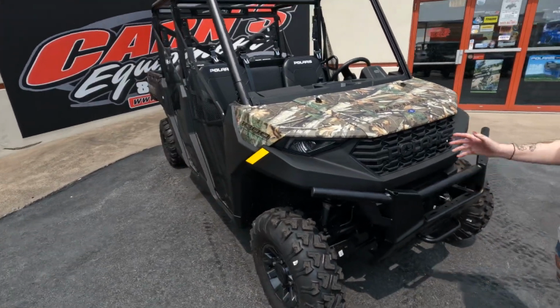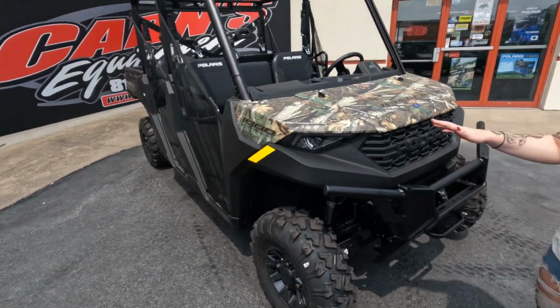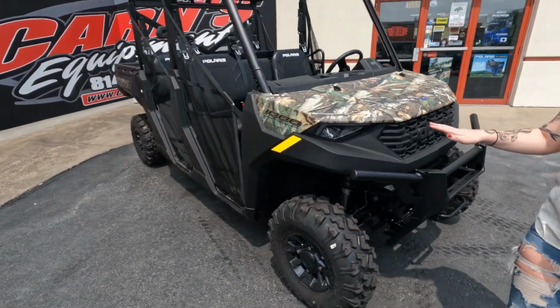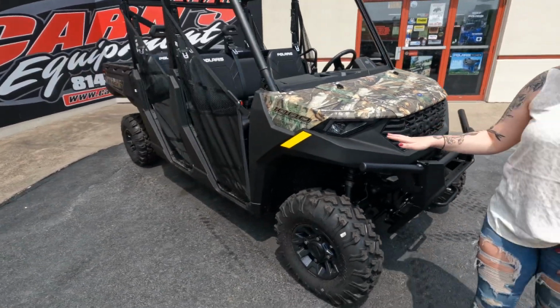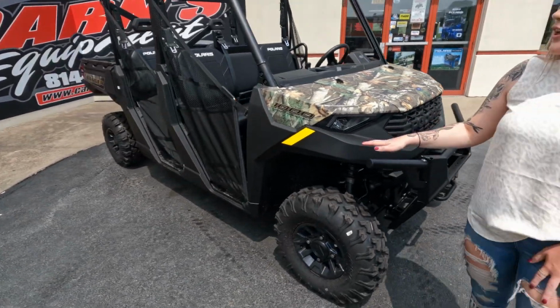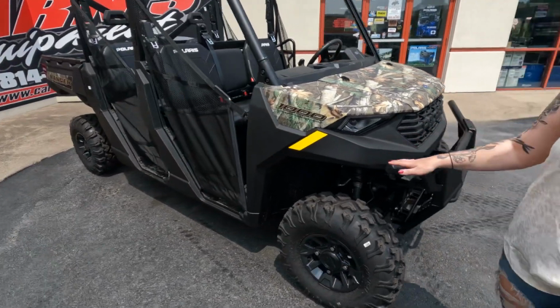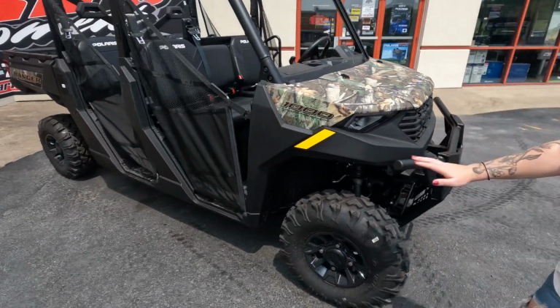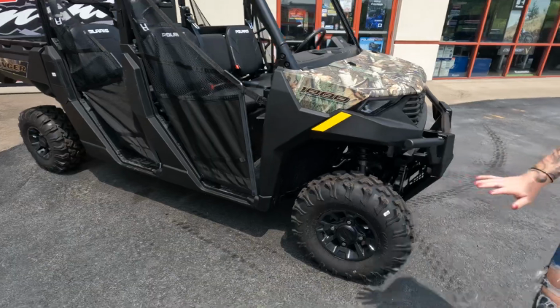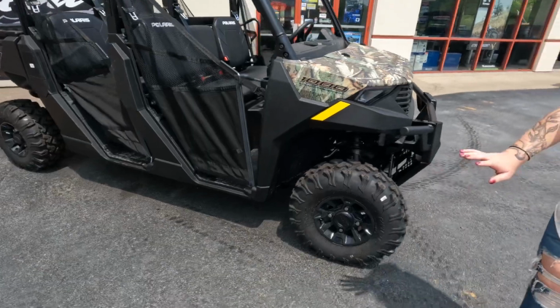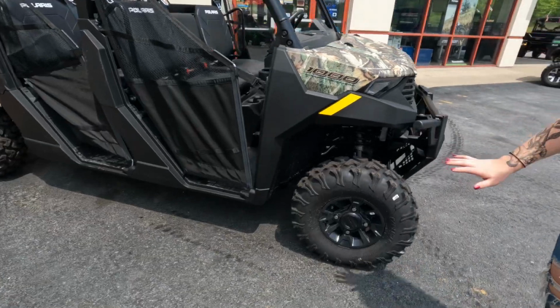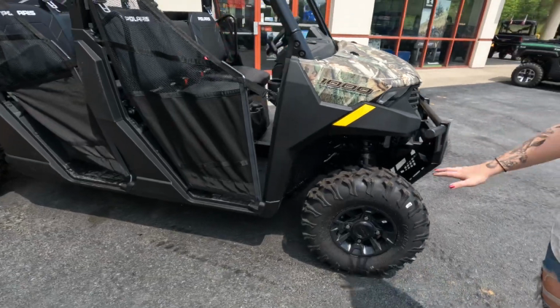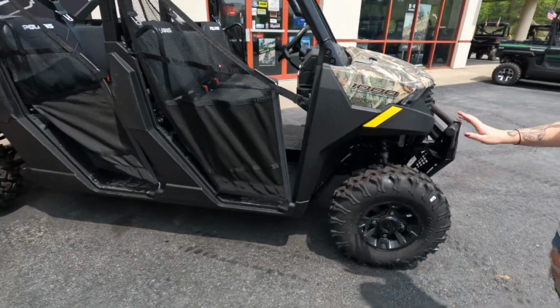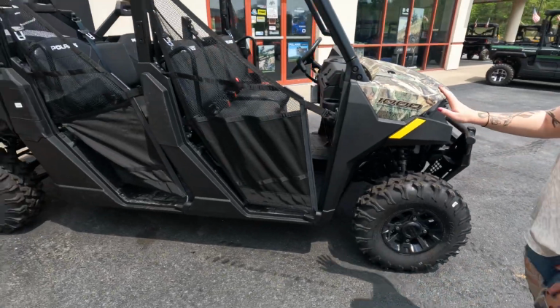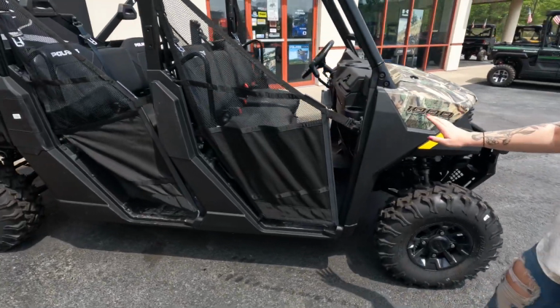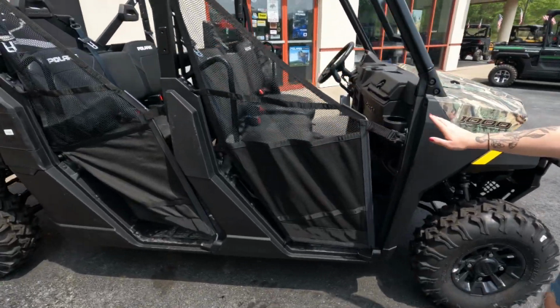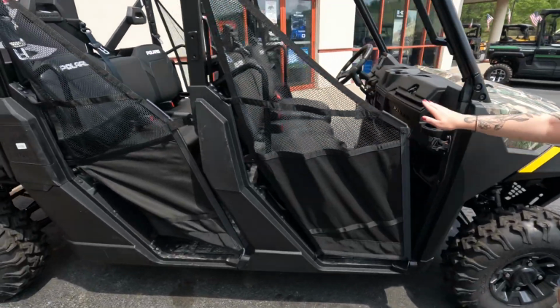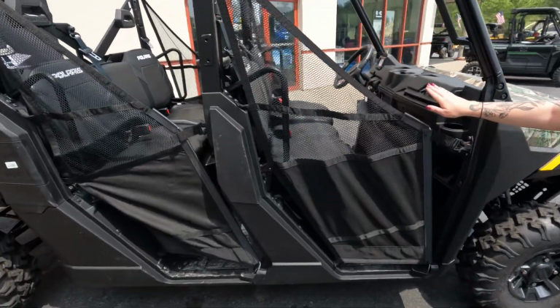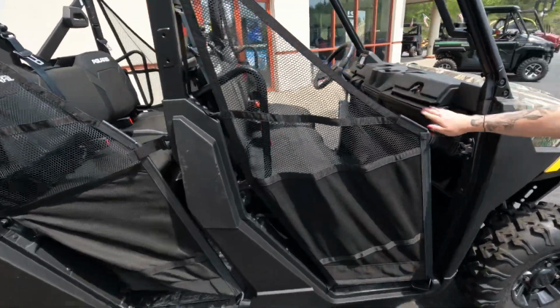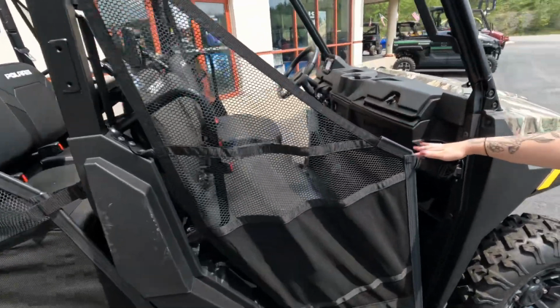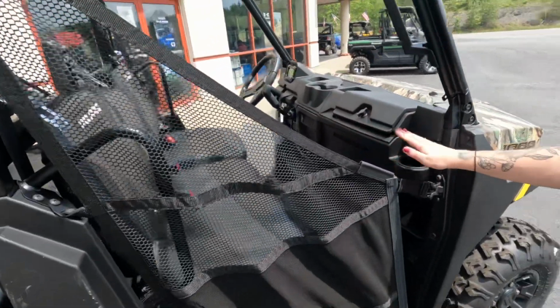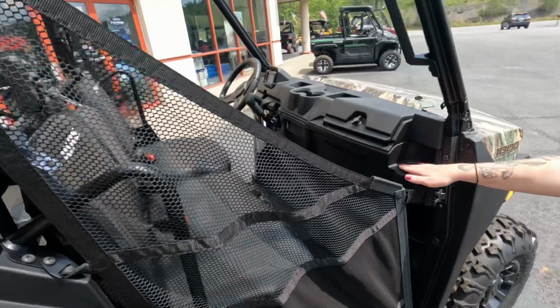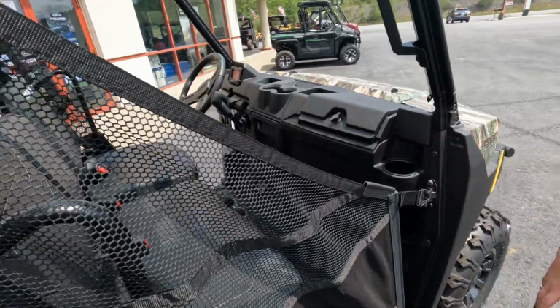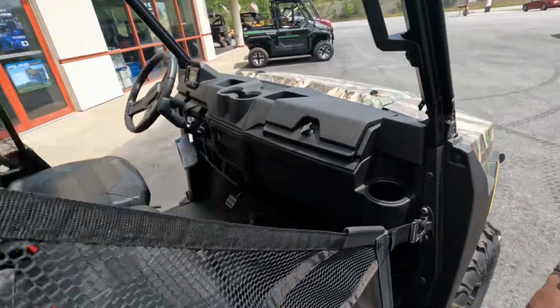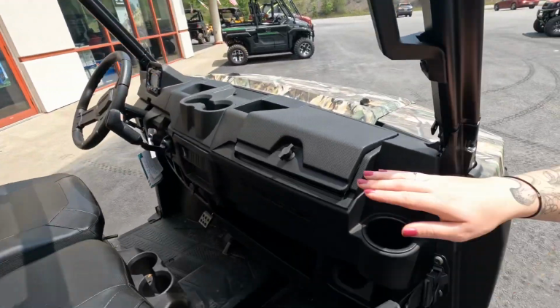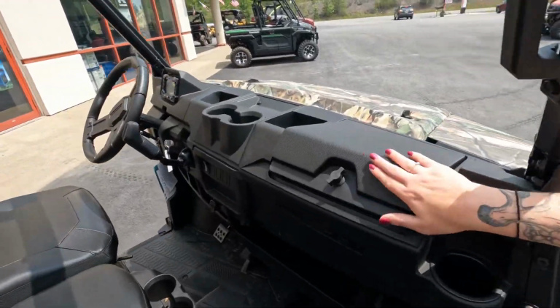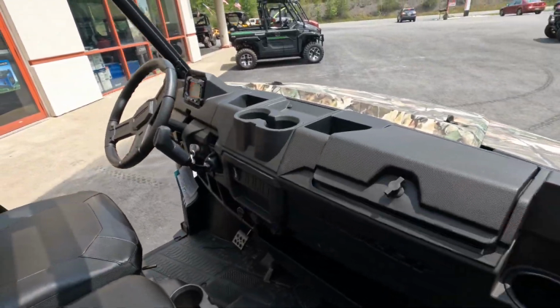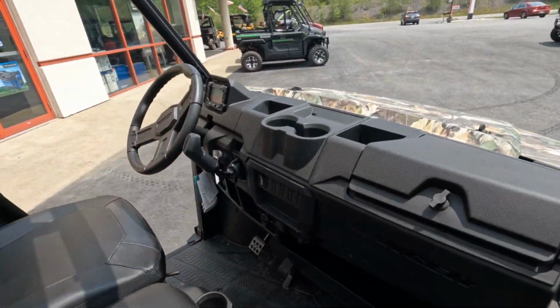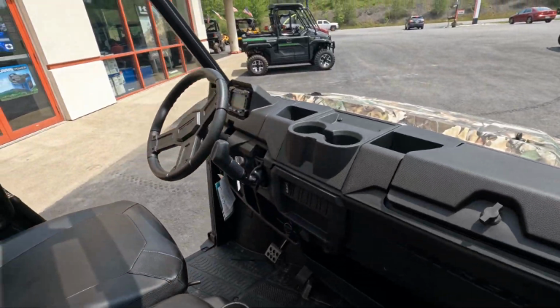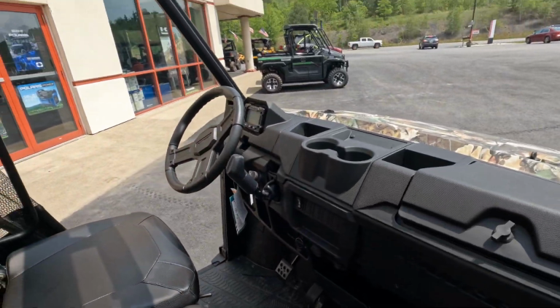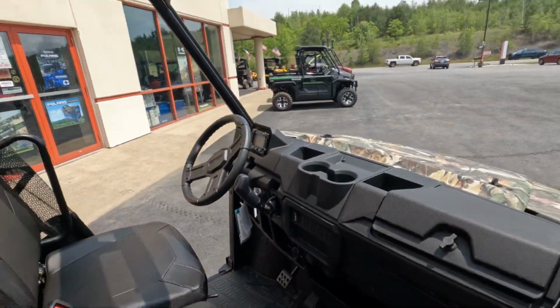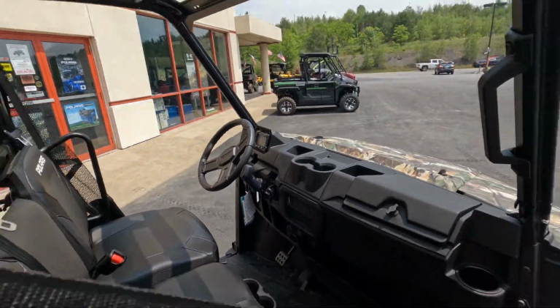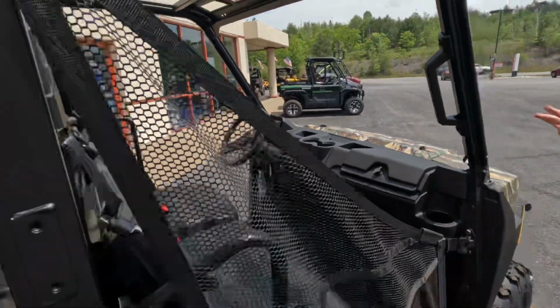It's got your LED headlights, your base wheels and tires. This one does have your net doors, but you've got a lot of storage in here. You've got many cup holders, you've got storage in the dash, you've got four-wheel drive, and you've got low.